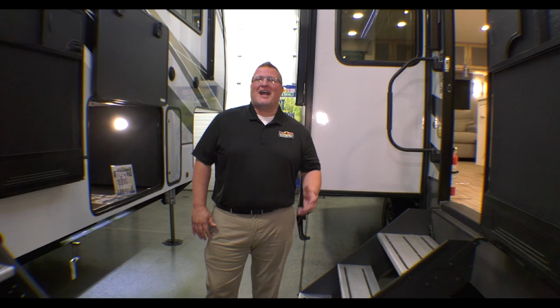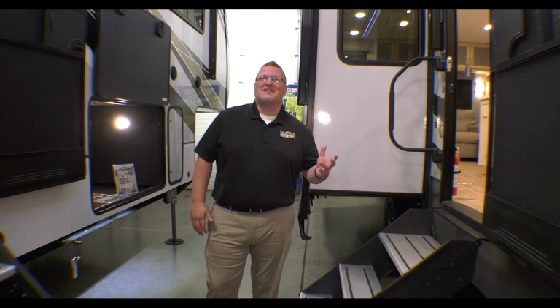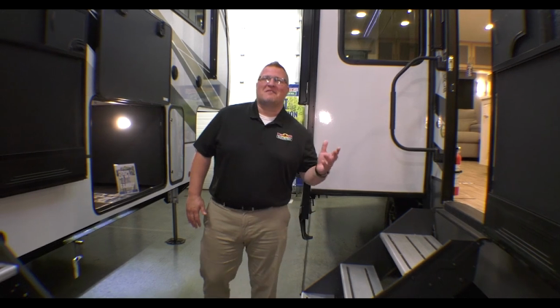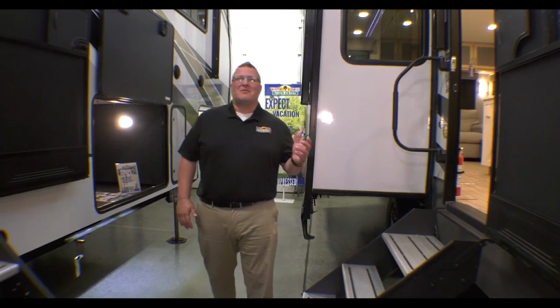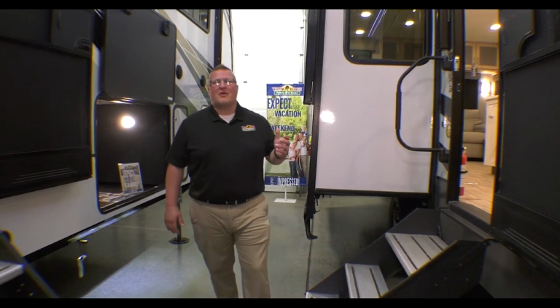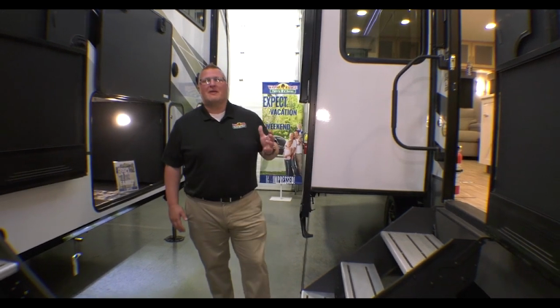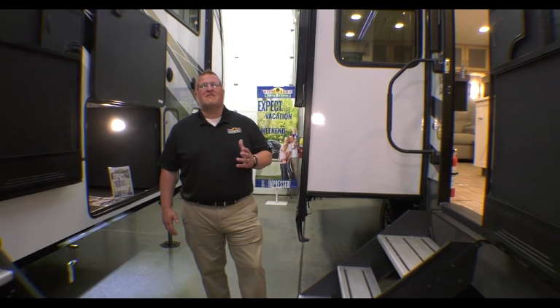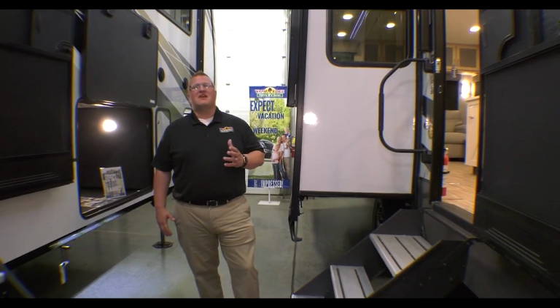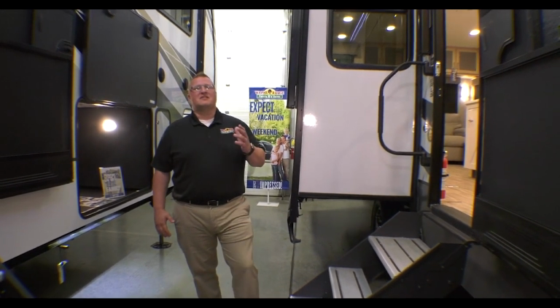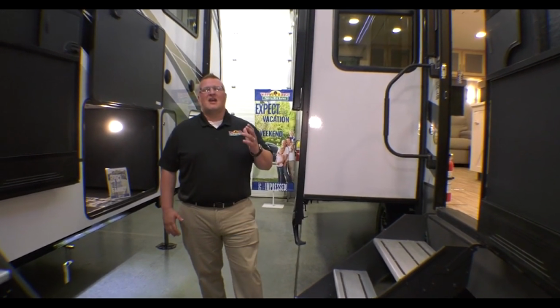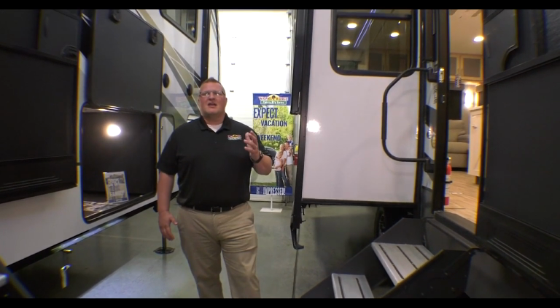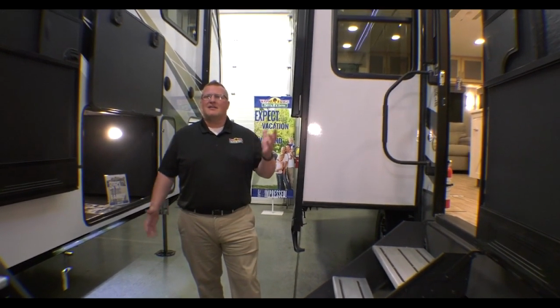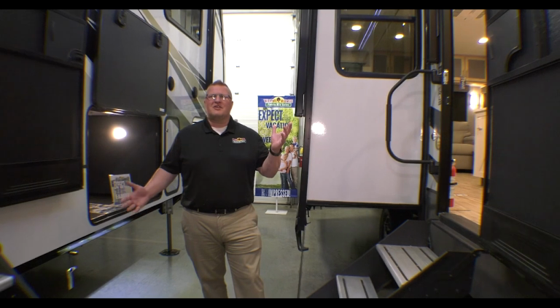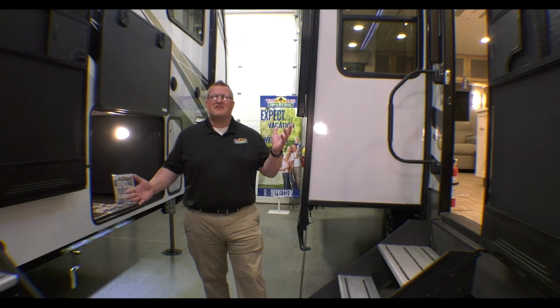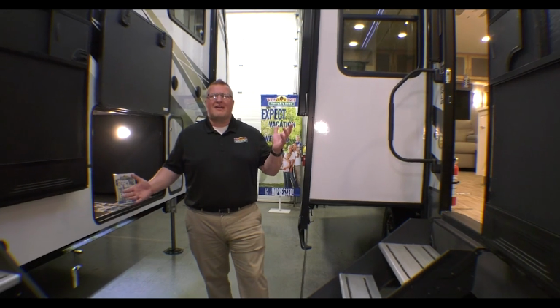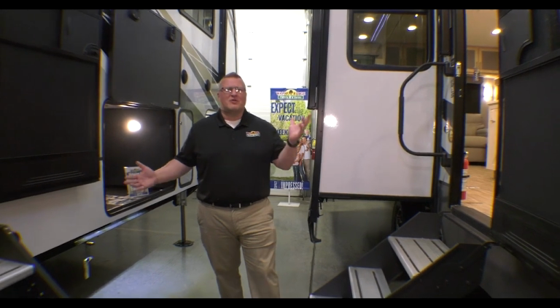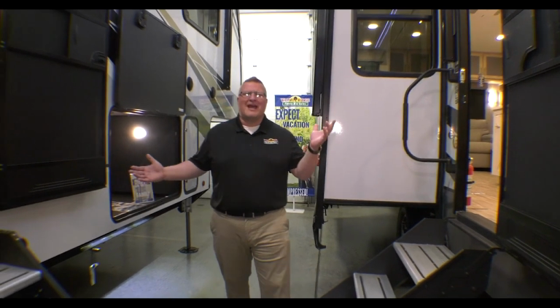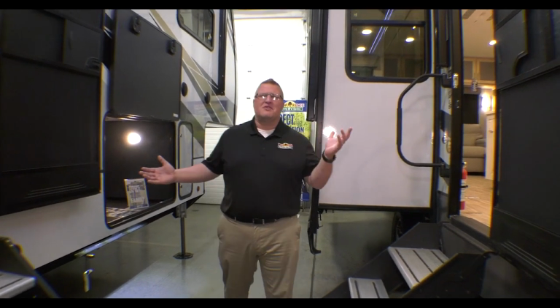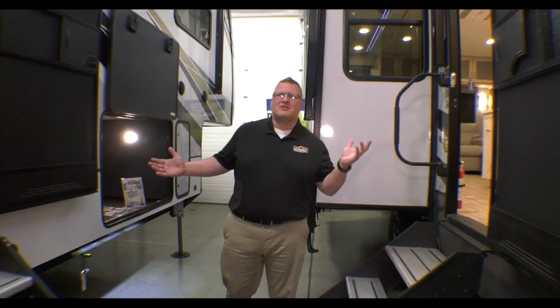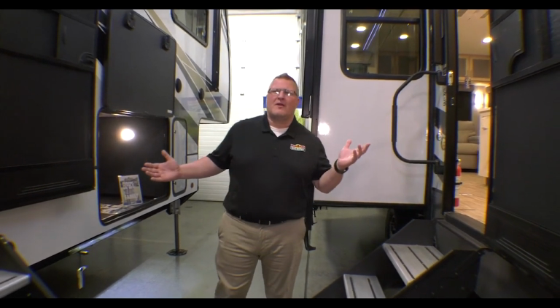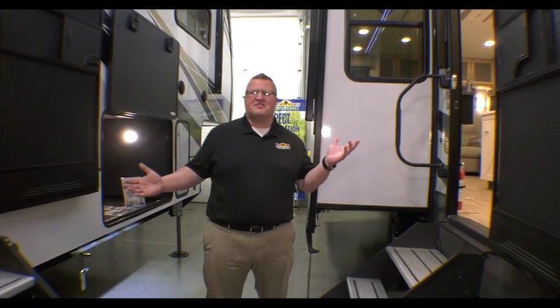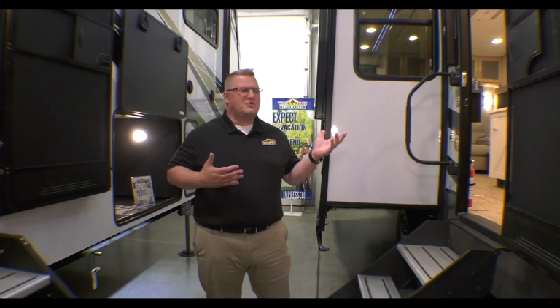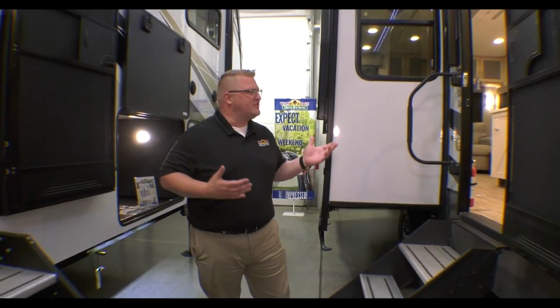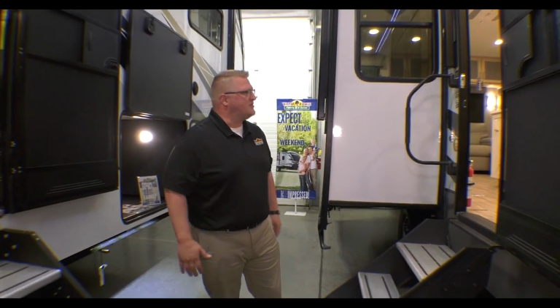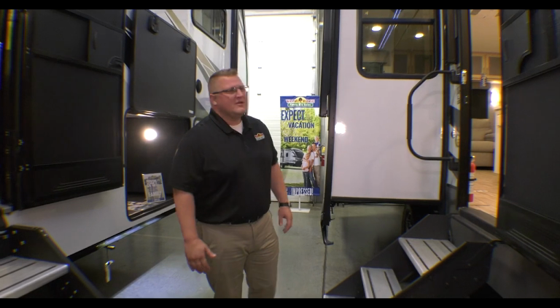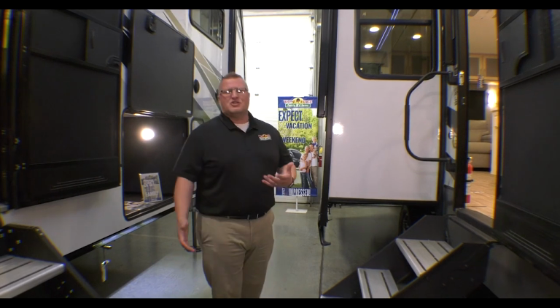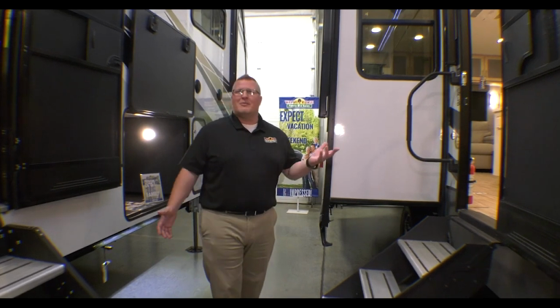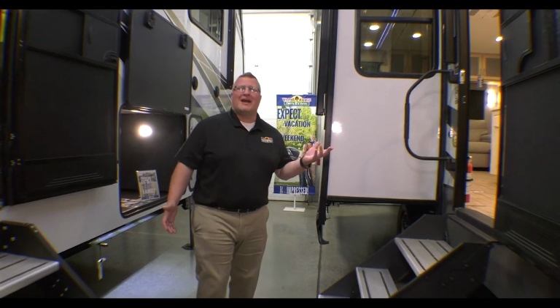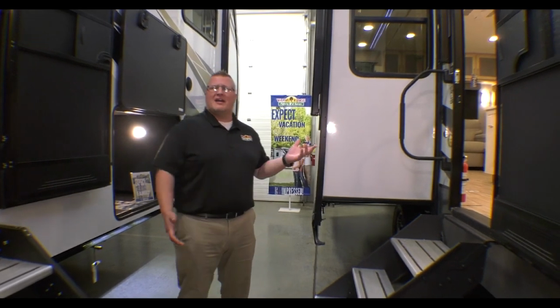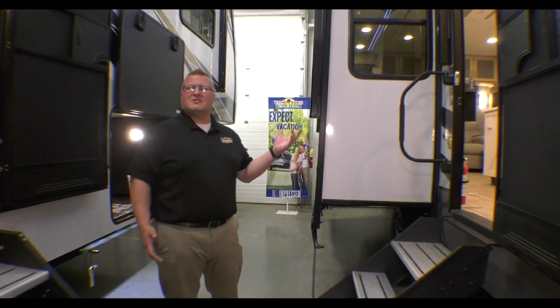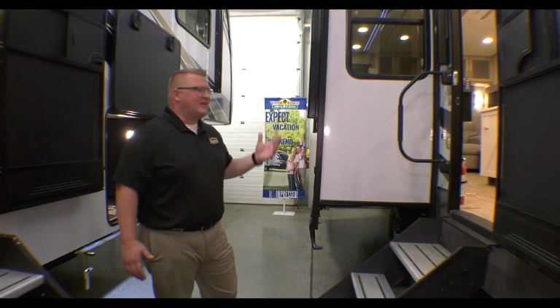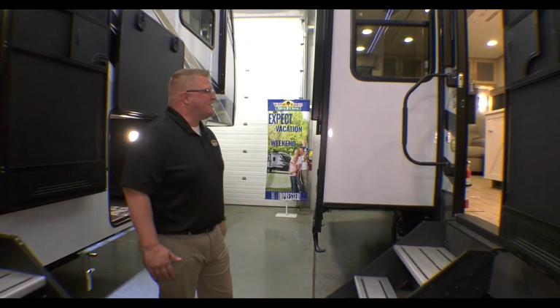Hey guys, Ryan Zikafoos here with Walnut Ridge Family RV Sales, and it's another edition of Feature Friday. We're doing the Avenue 32 RLS — this is a 2022. I'll show you a little bit on the outside and then we'll take a look at the inside.